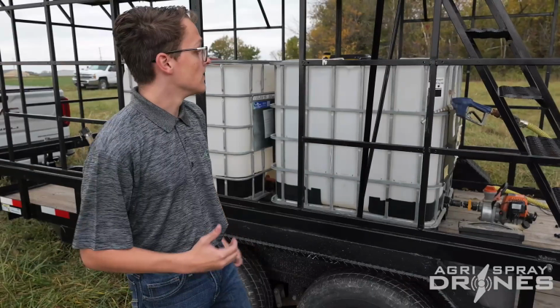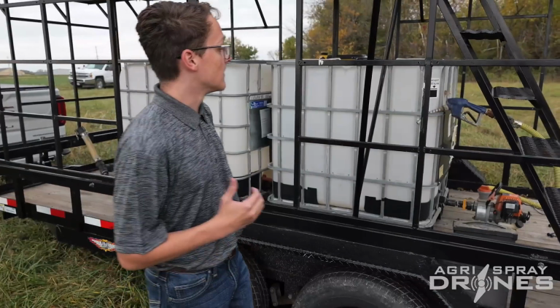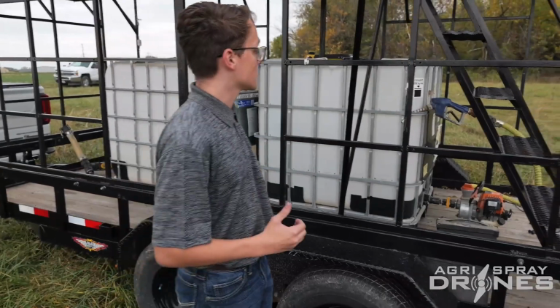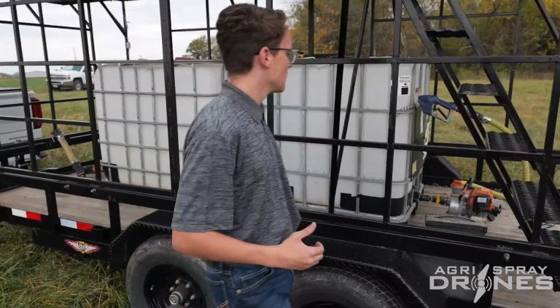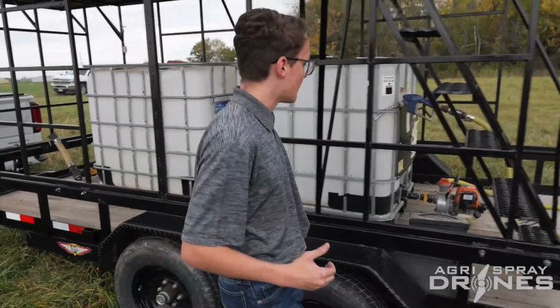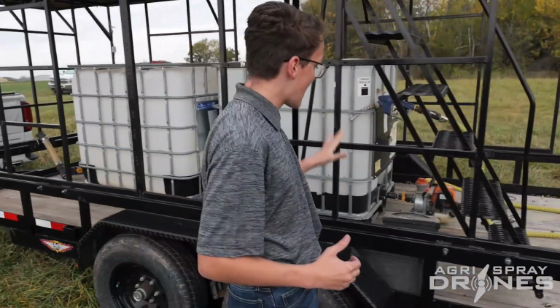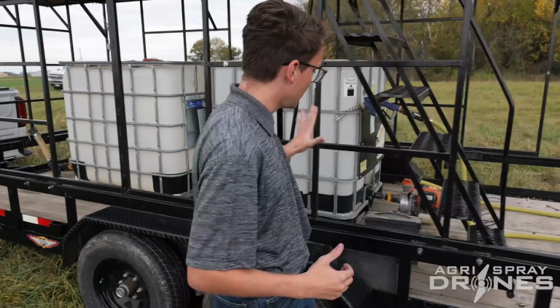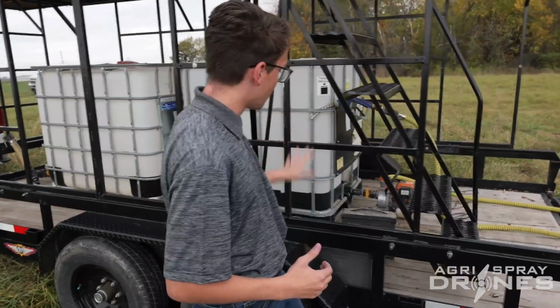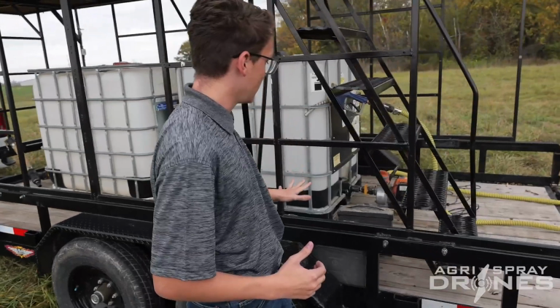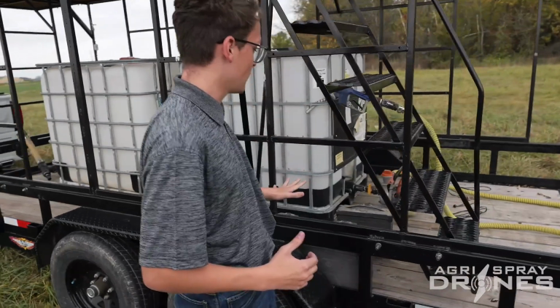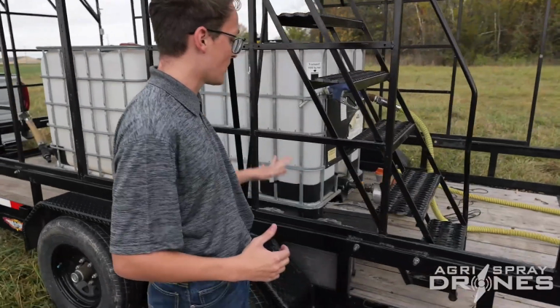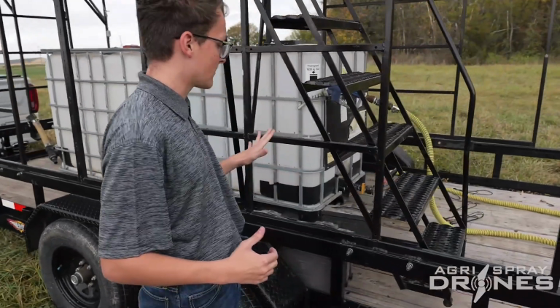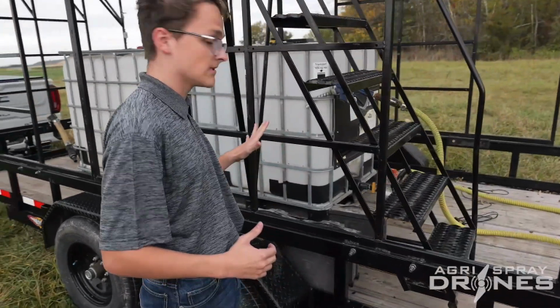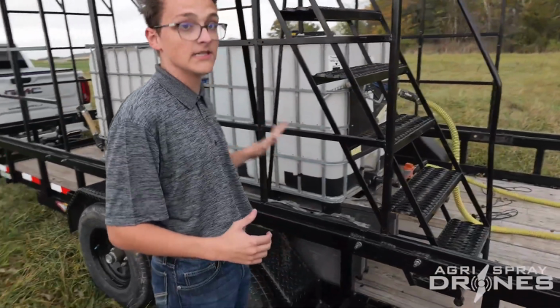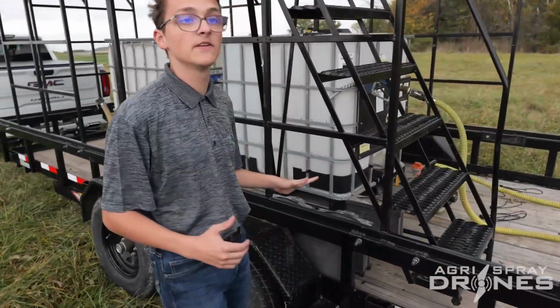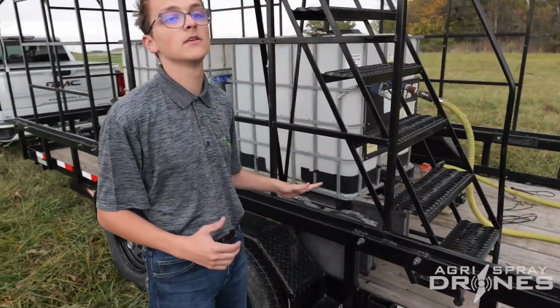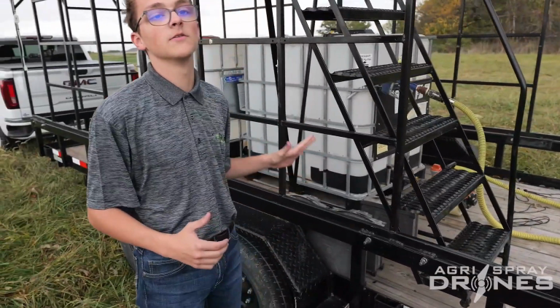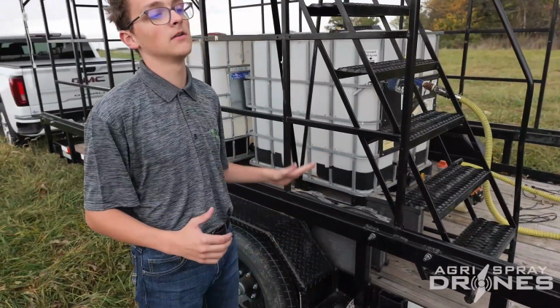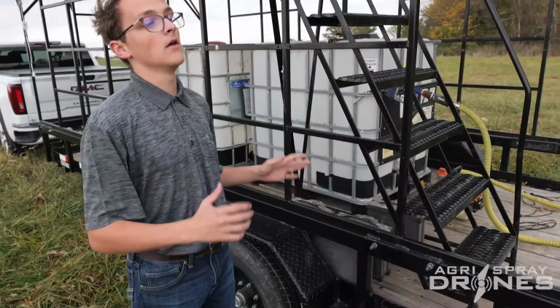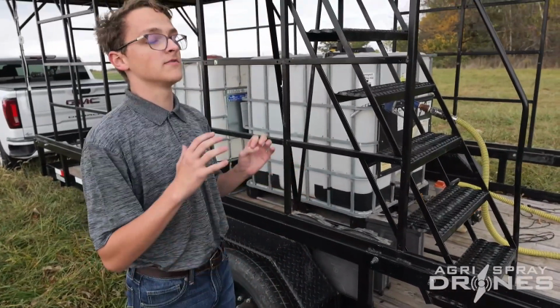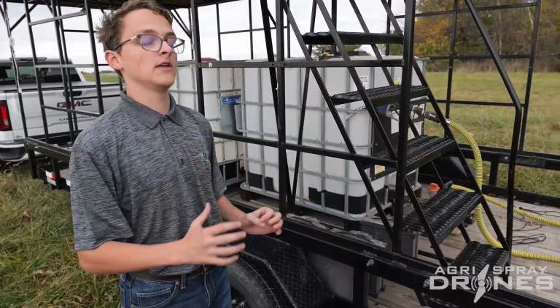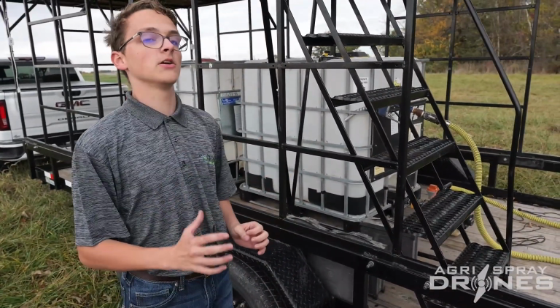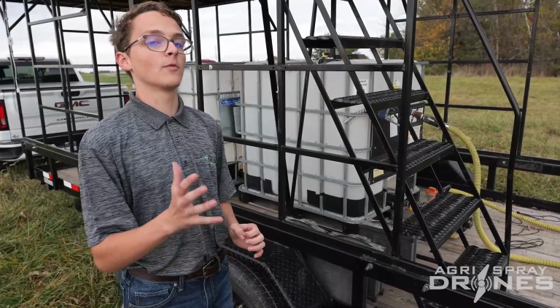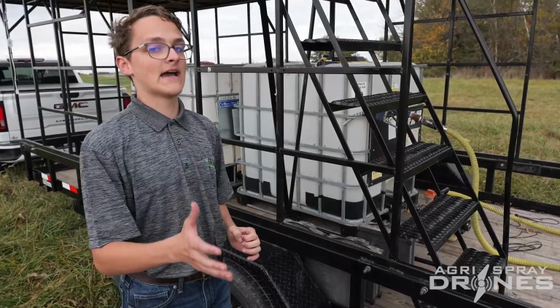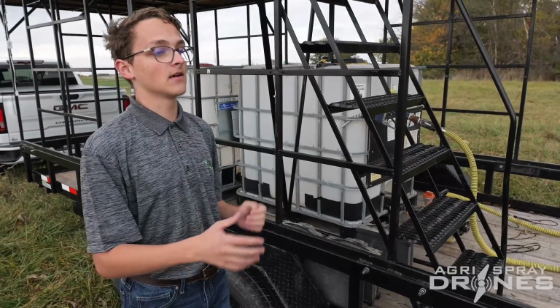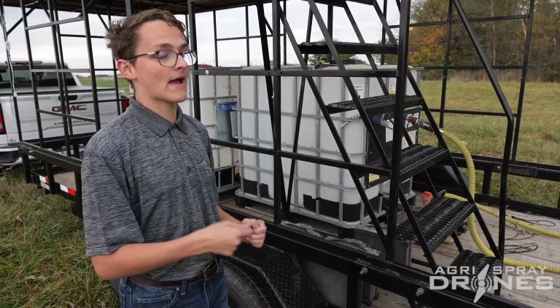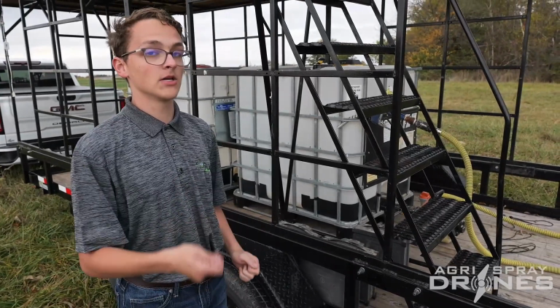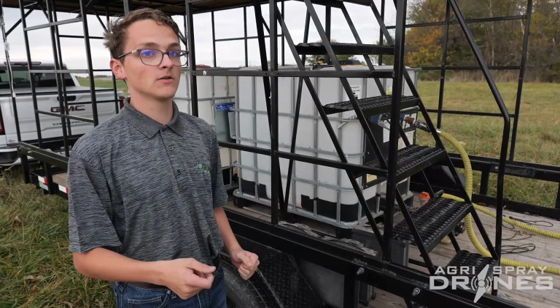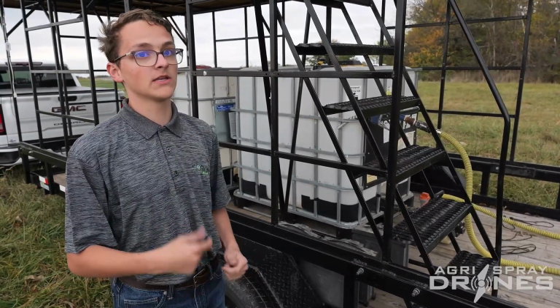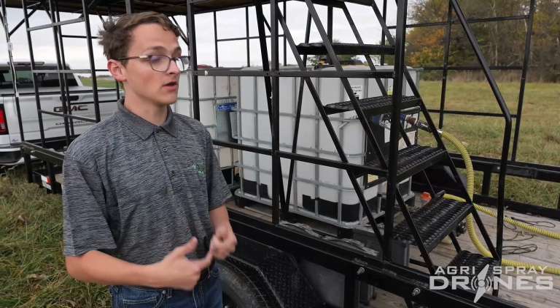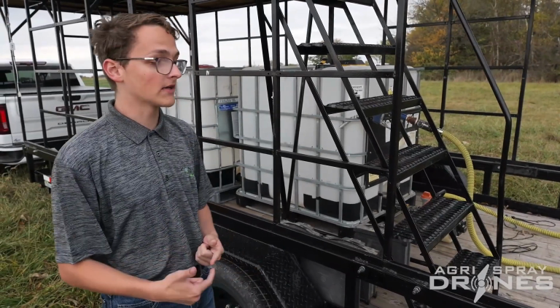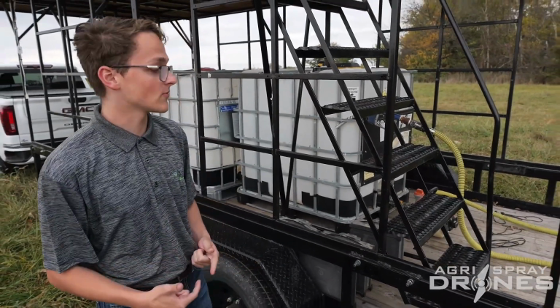Then we have our battery compartment here. We keep our batteries nice and organized so it's very easy for my dad to come grab them and go, so we can keep going at a nice rate.